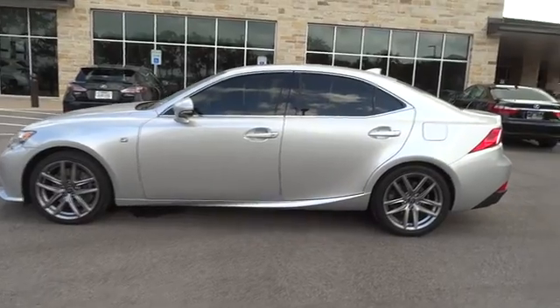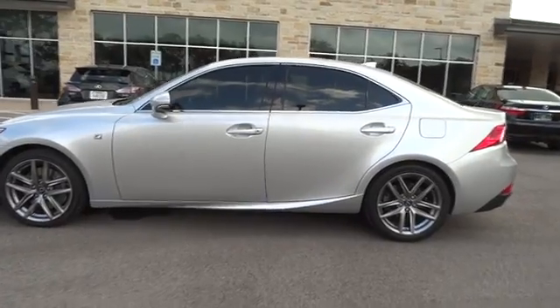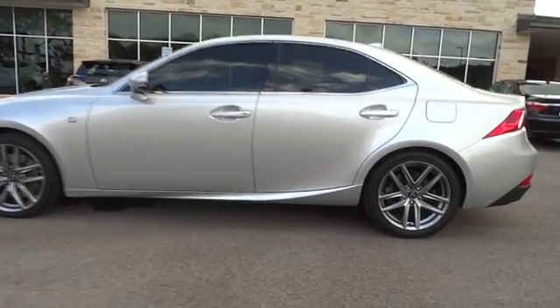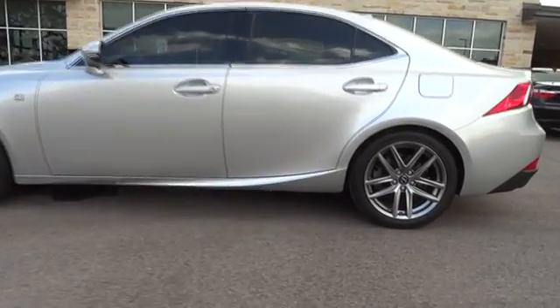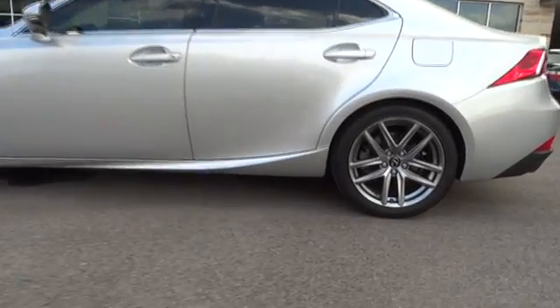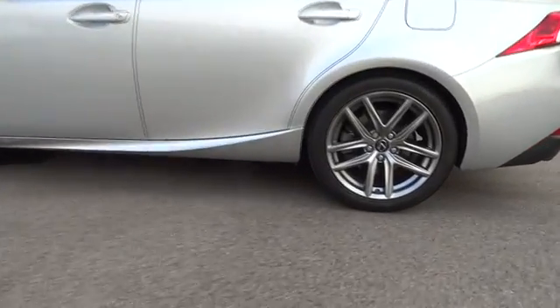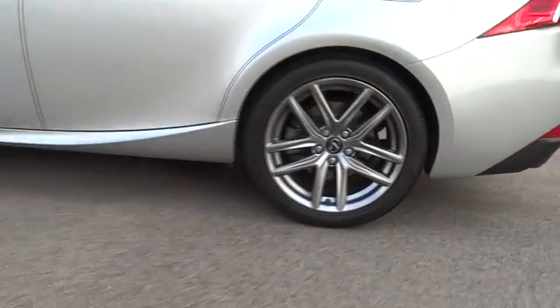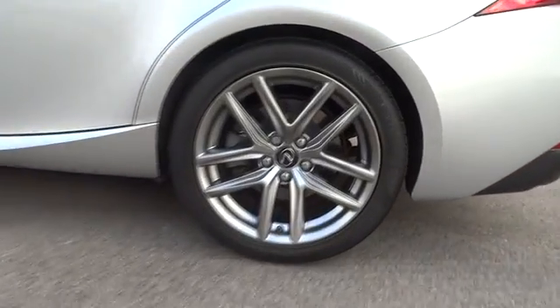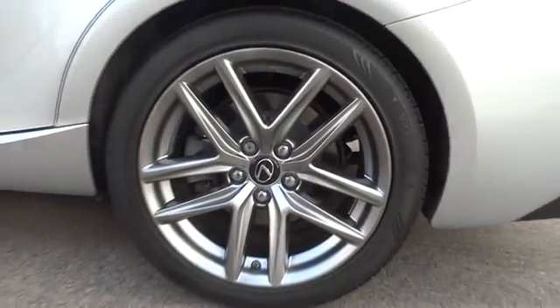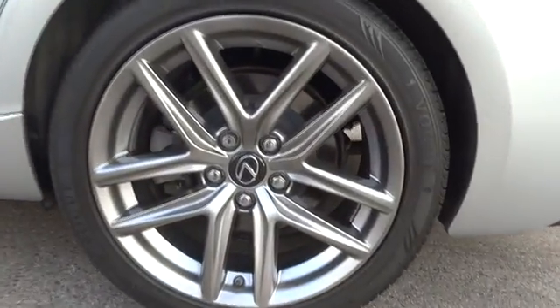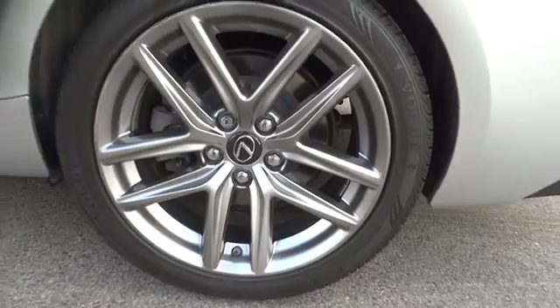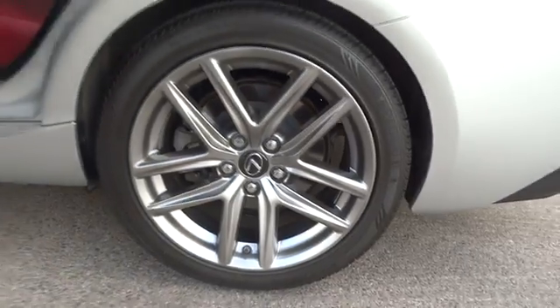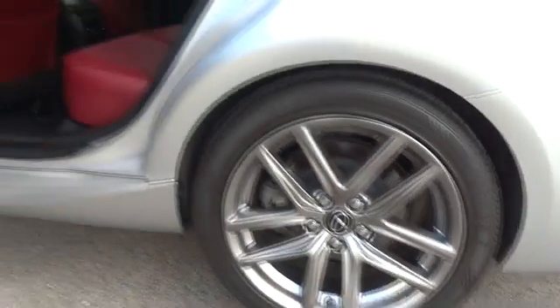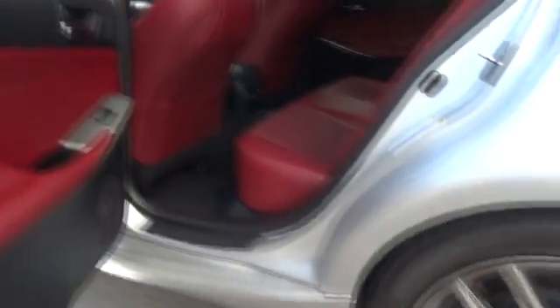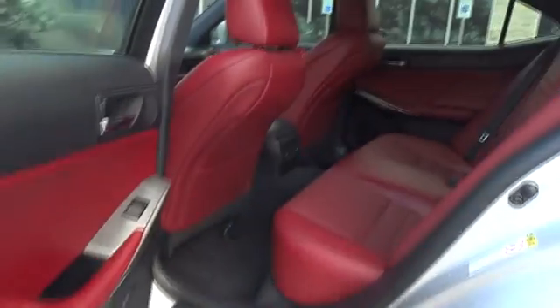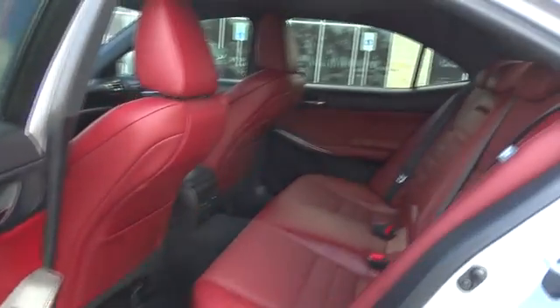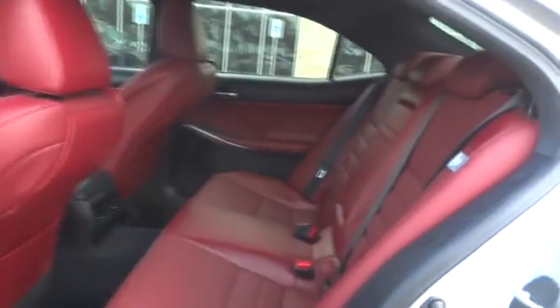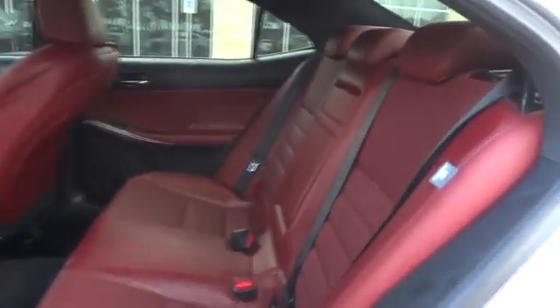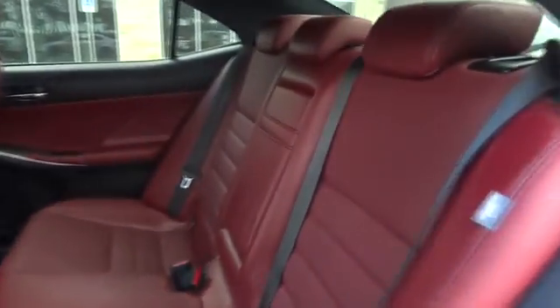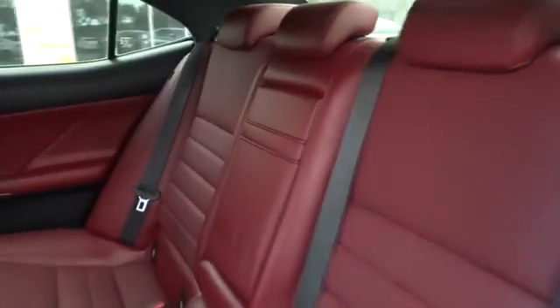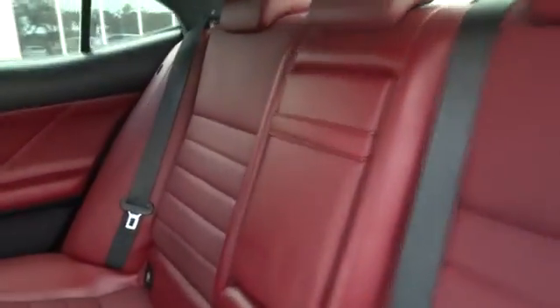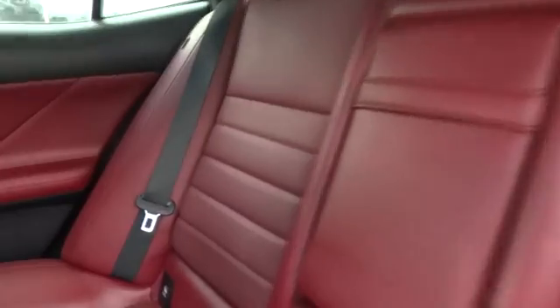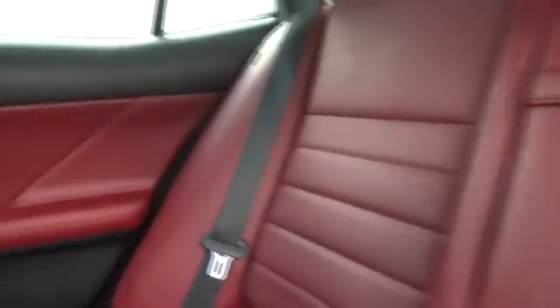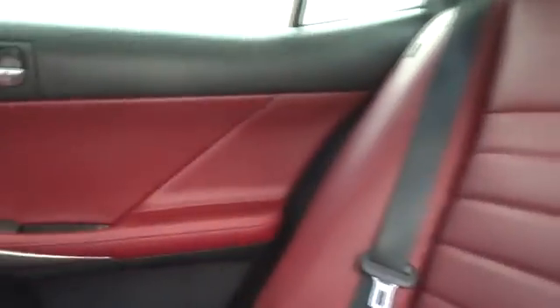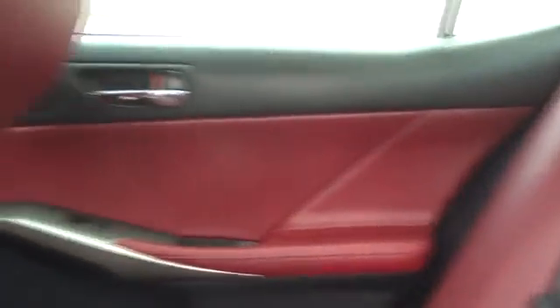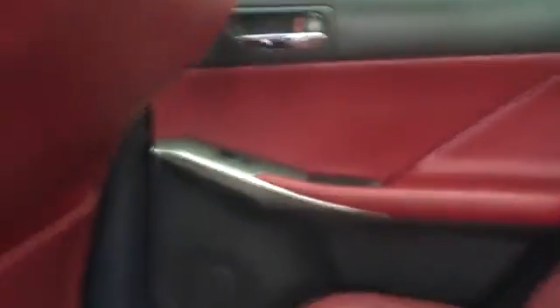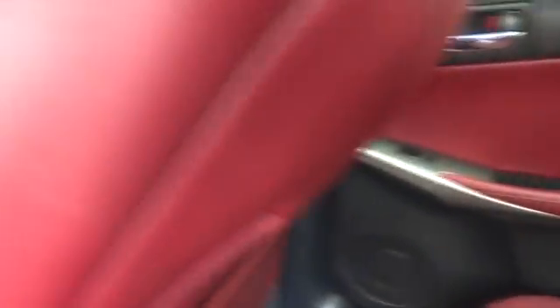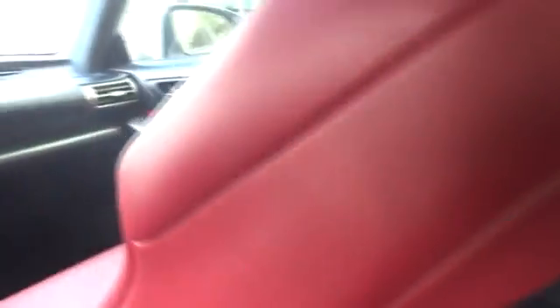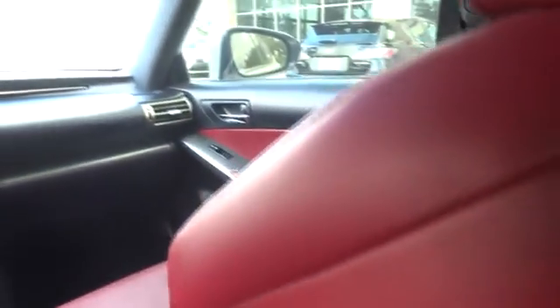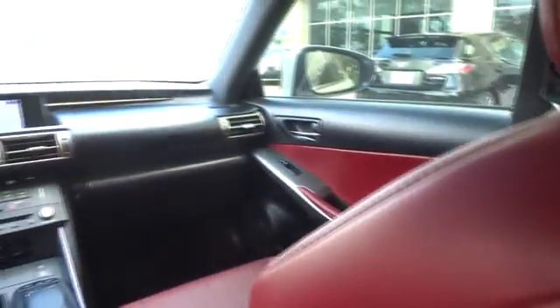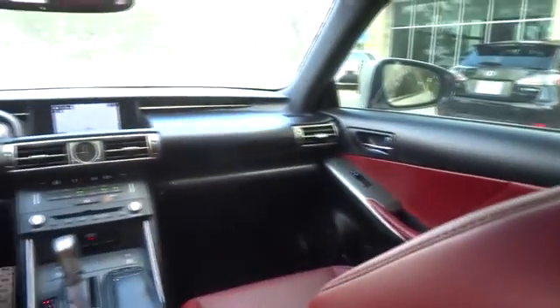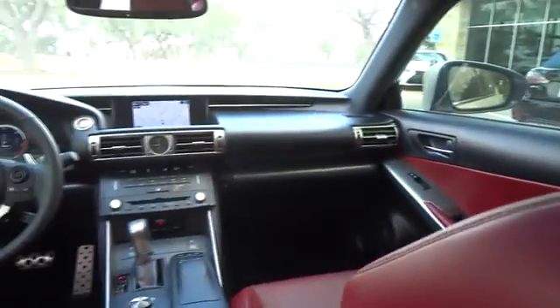Moonroof, power steering, adjustable steering wheel, aluminum wheels, keyless start, auto-dimming rear view mirror, four-wheel disc brakes, floor mats, cruise control, universal garage door opener, AM-FM stereo radio. Come take a test drive today.